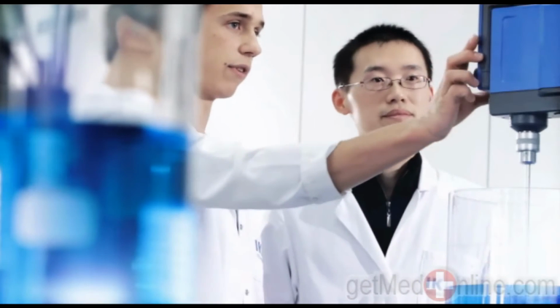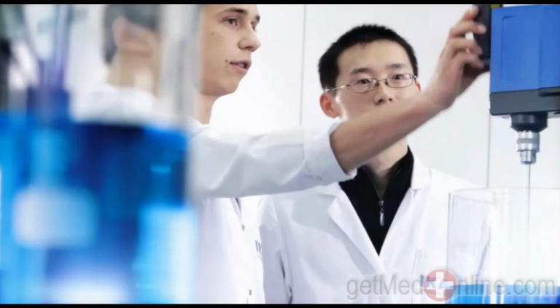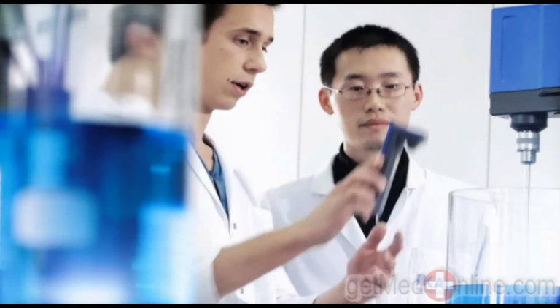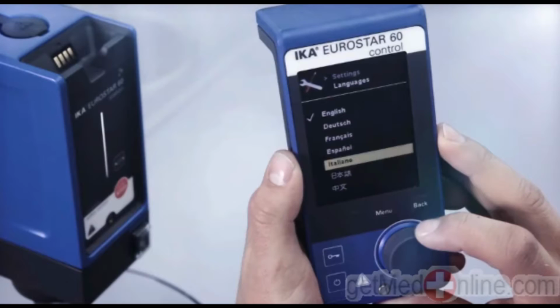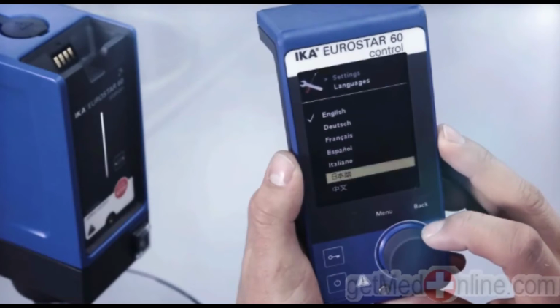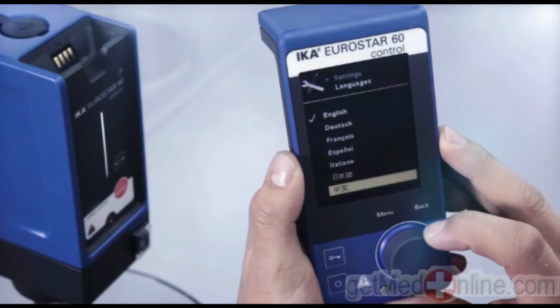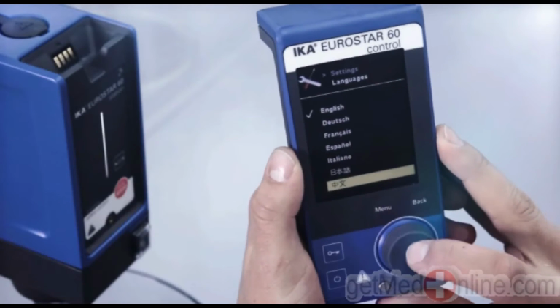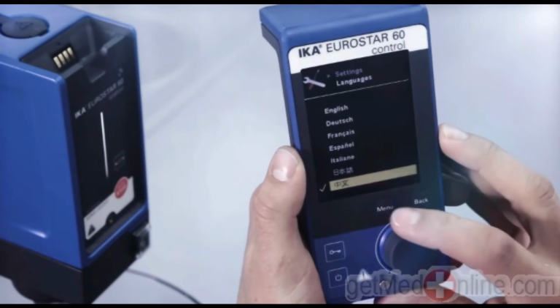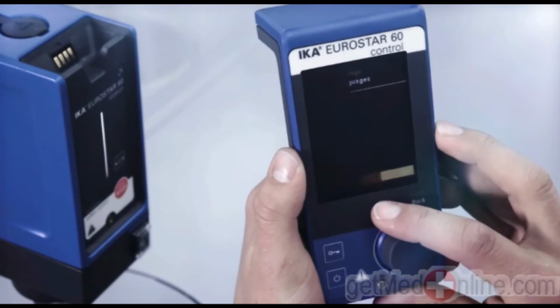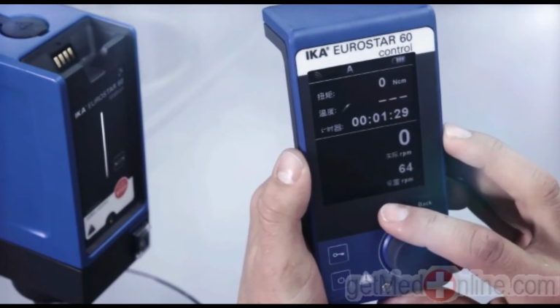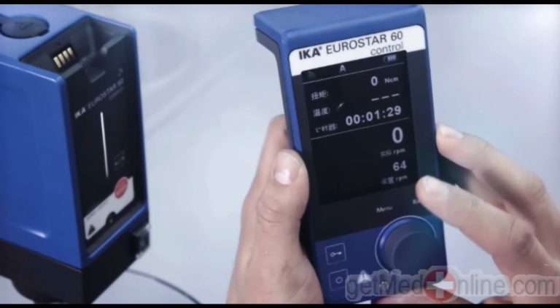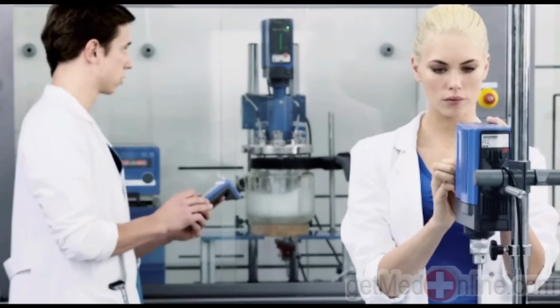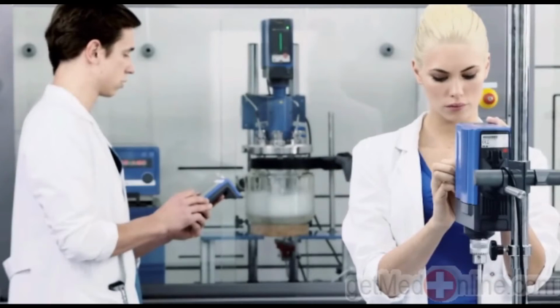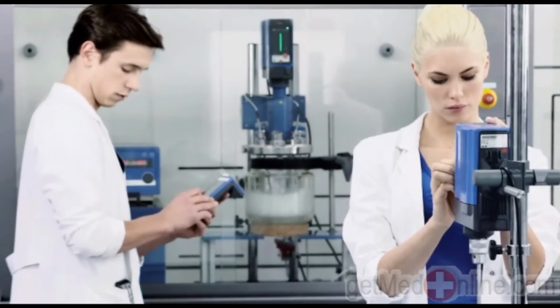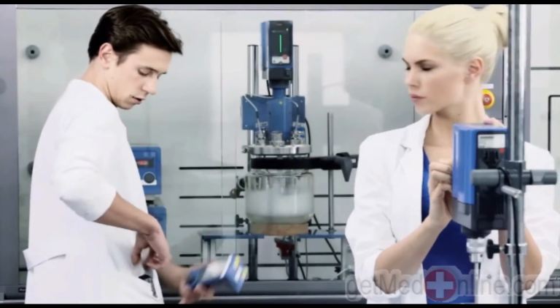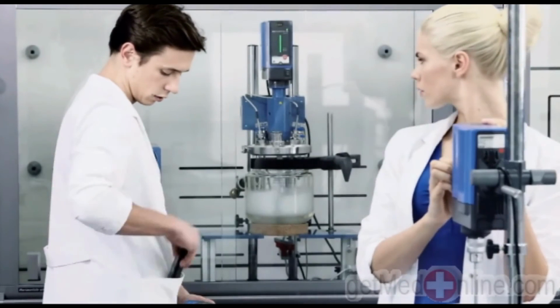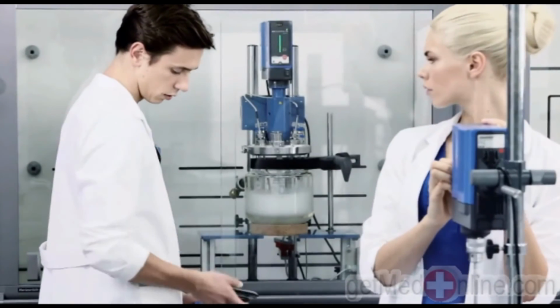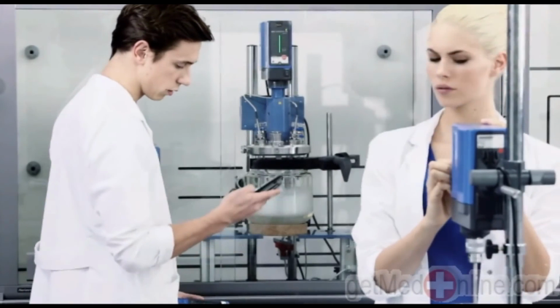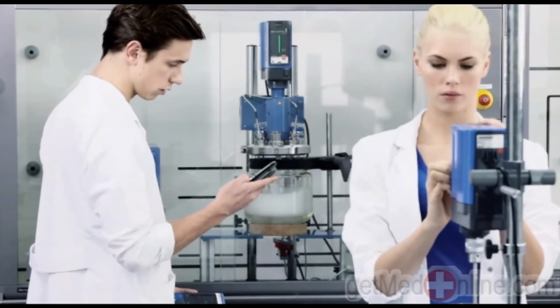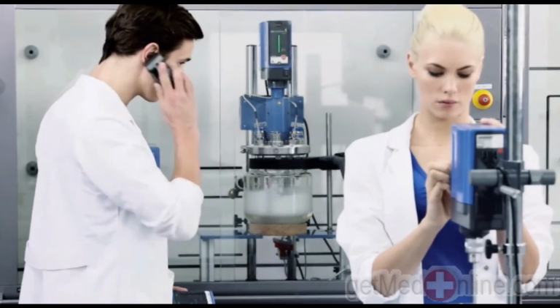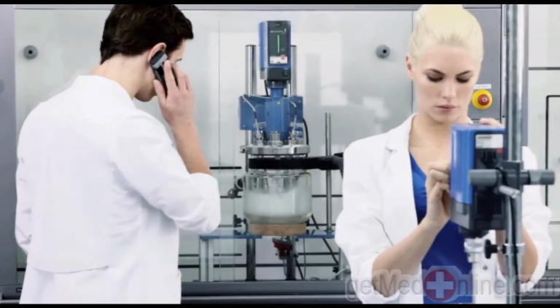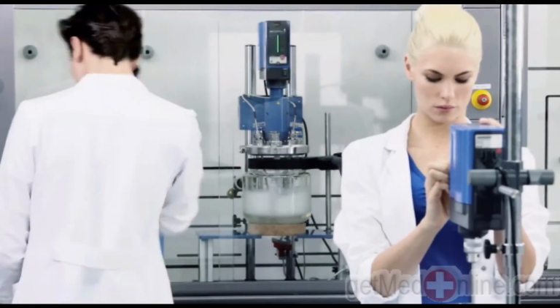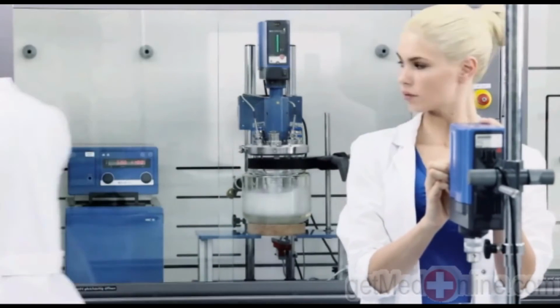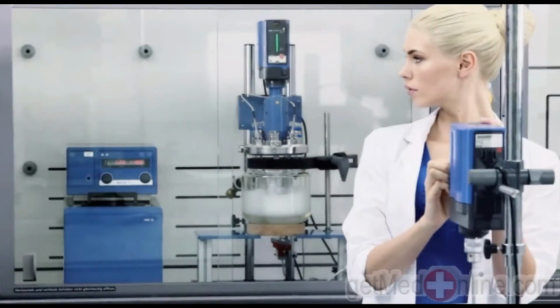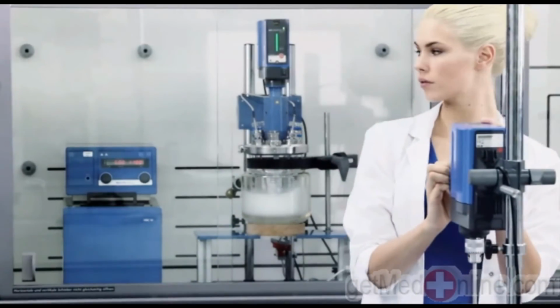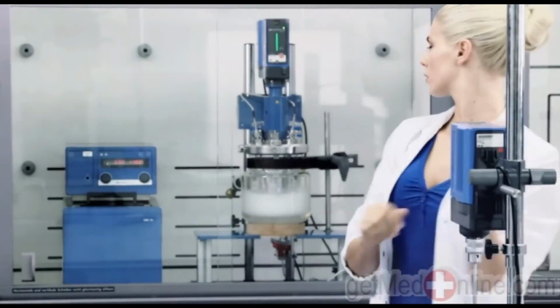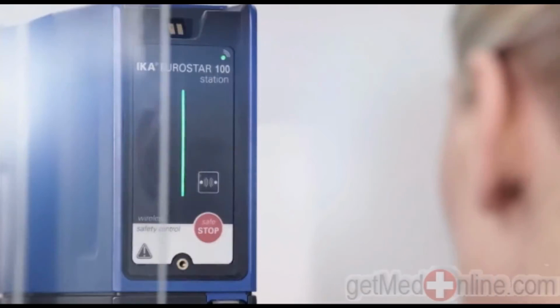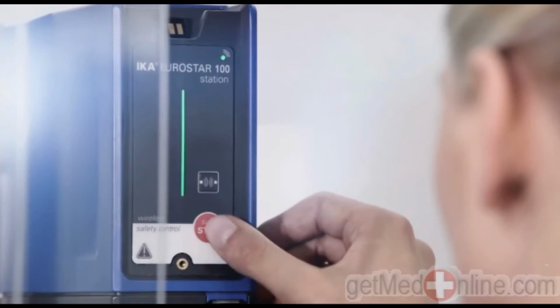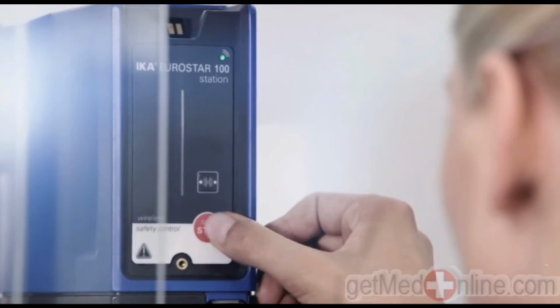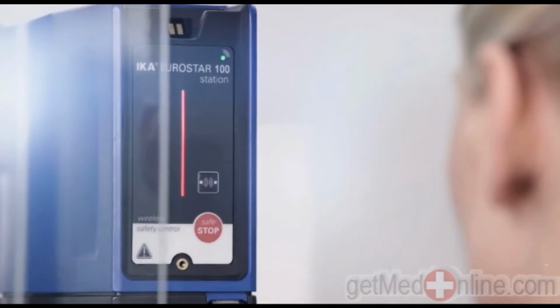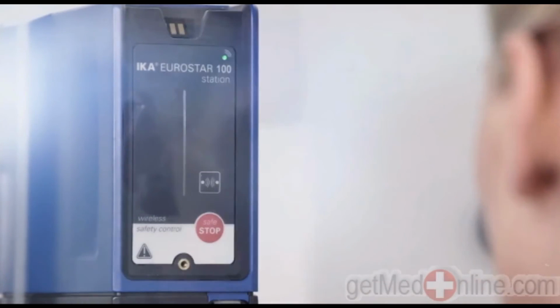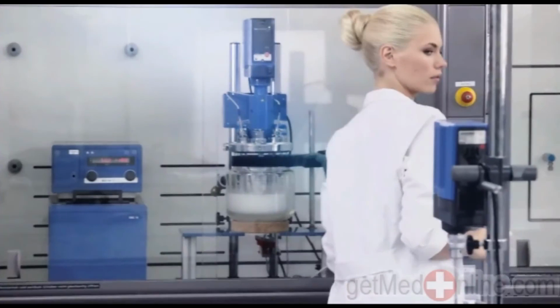A multilingual language menu — clear and easily understood. An emergency off function provides an additional security feature.